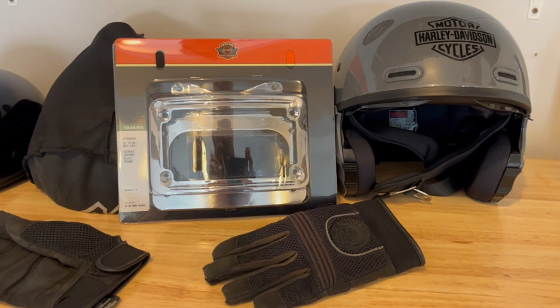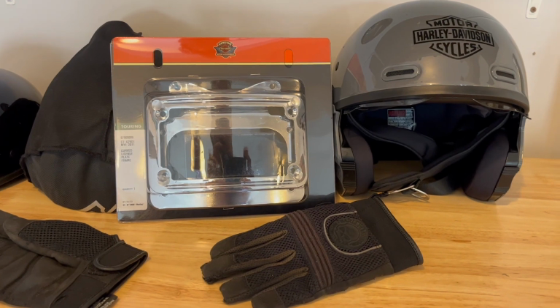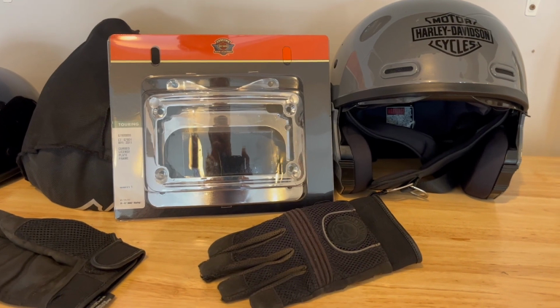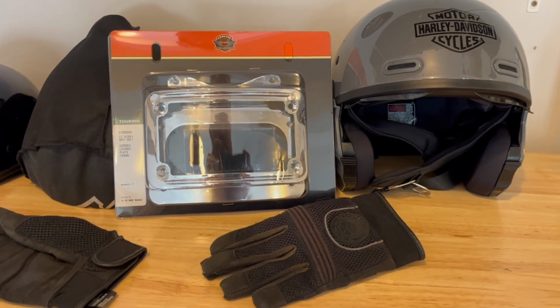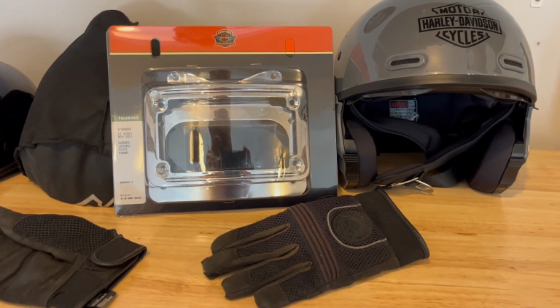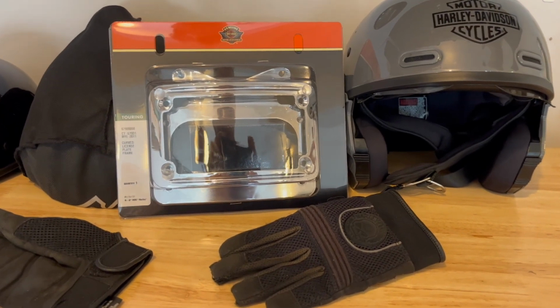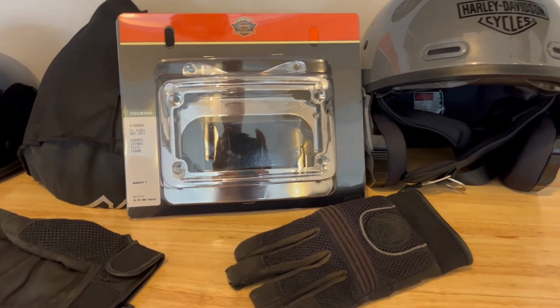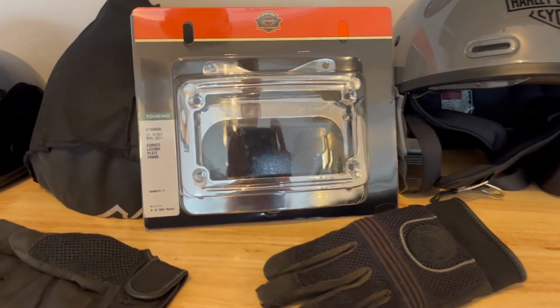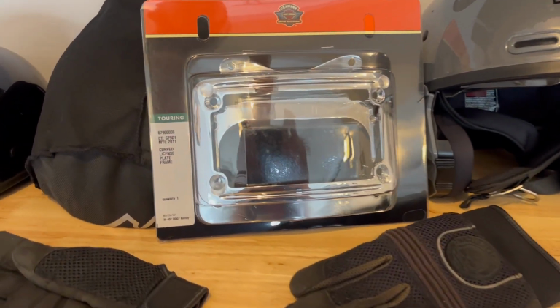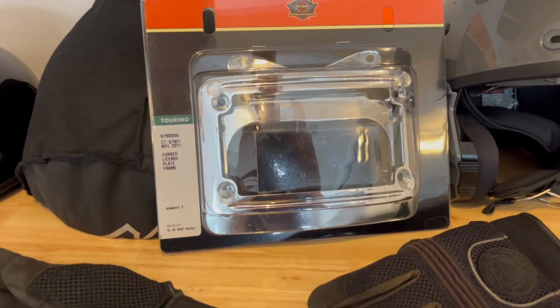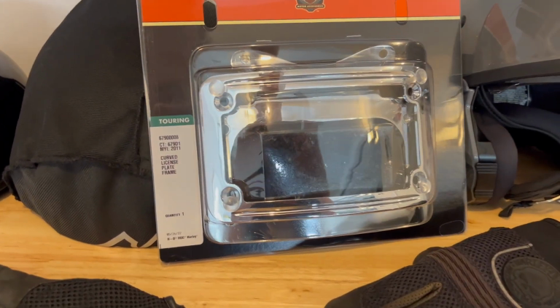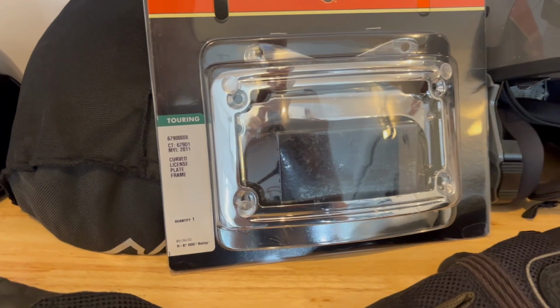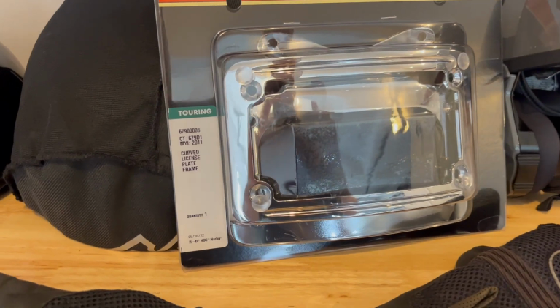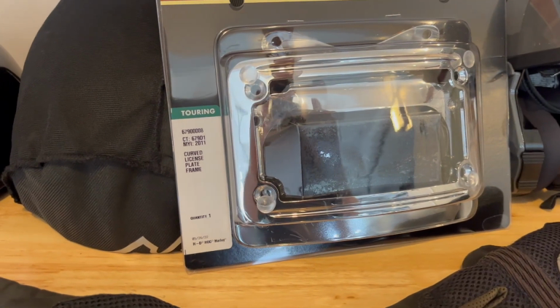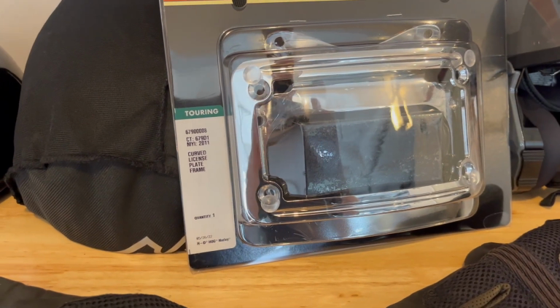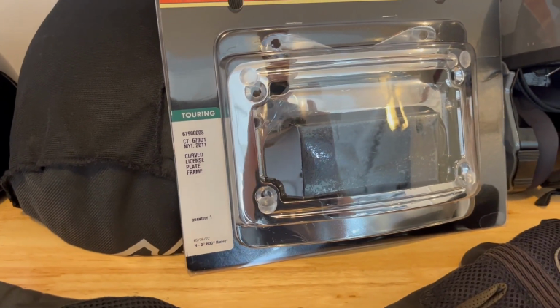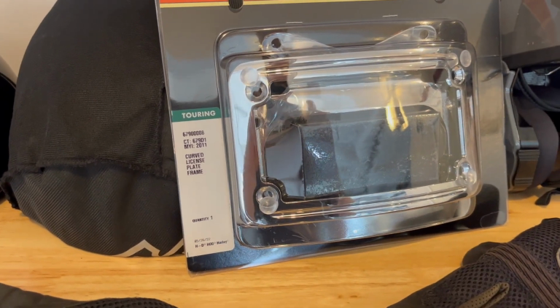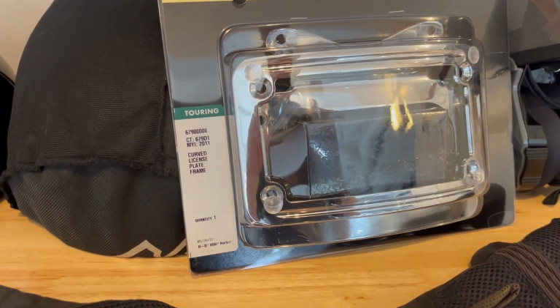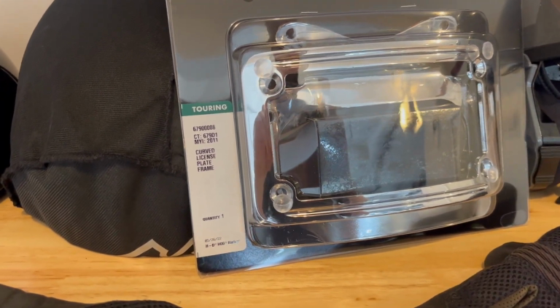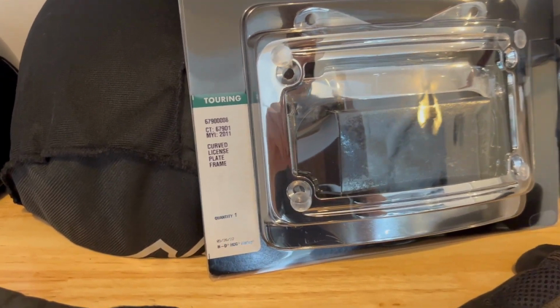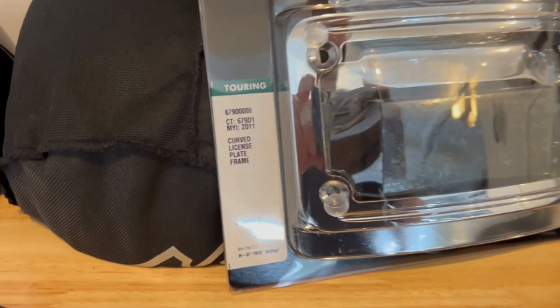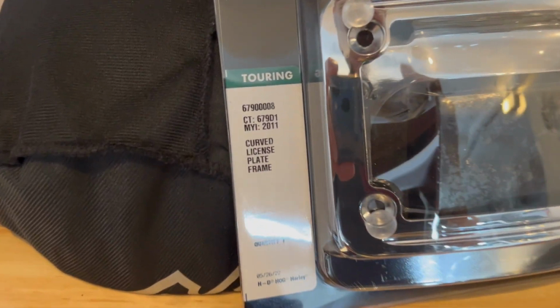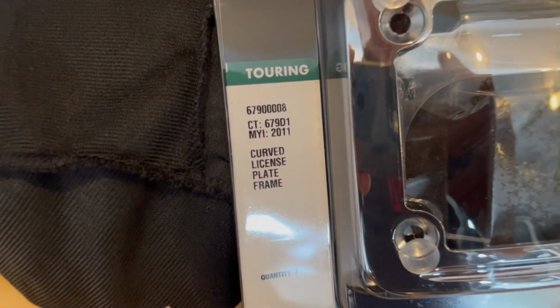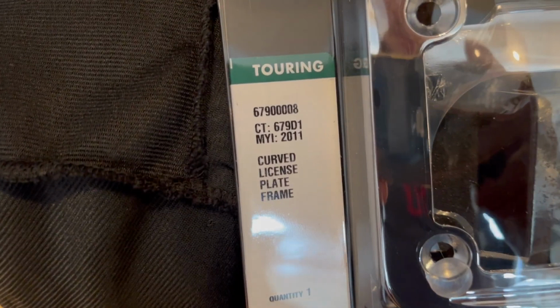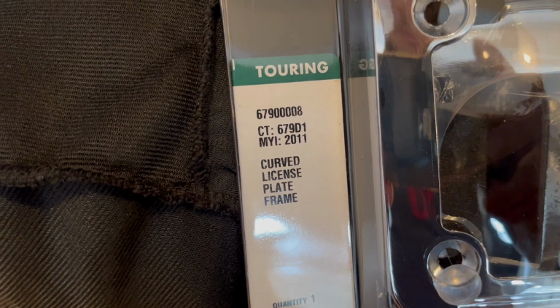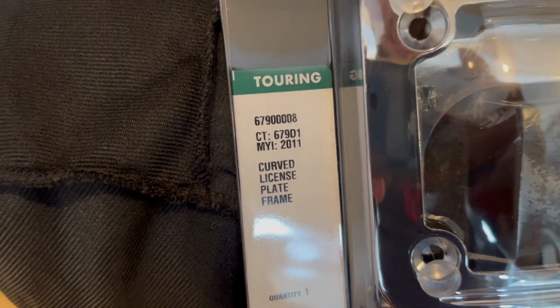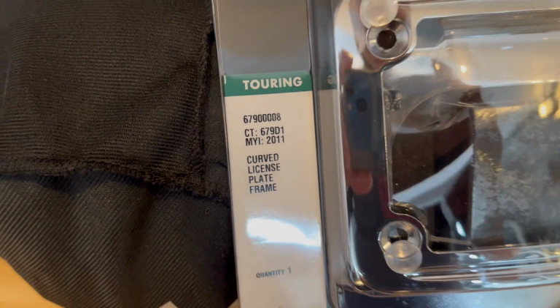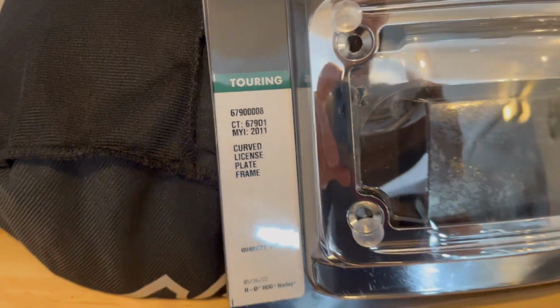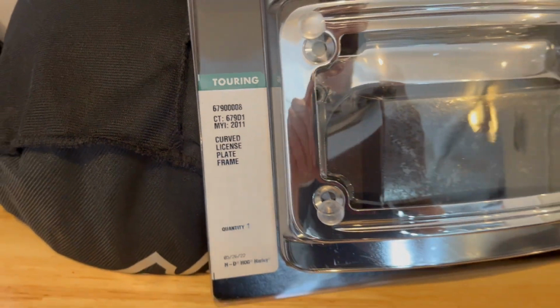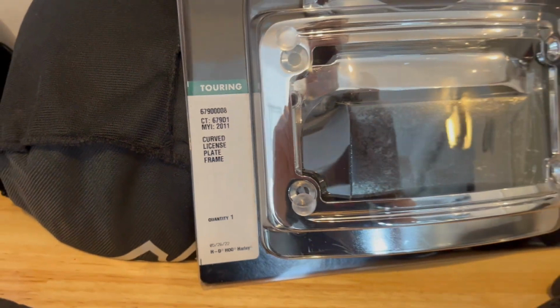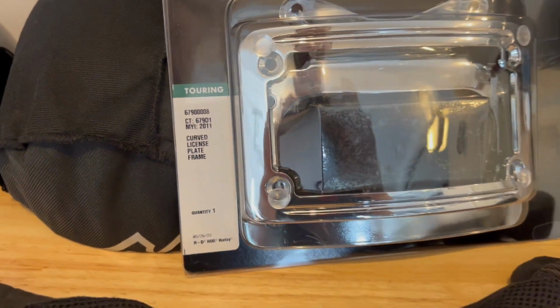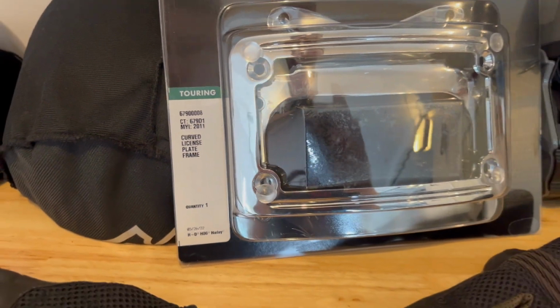Hola amigos, how's it going? Today I will be installing this curved license plate frame. This is the part number — I will also put it in the description below.